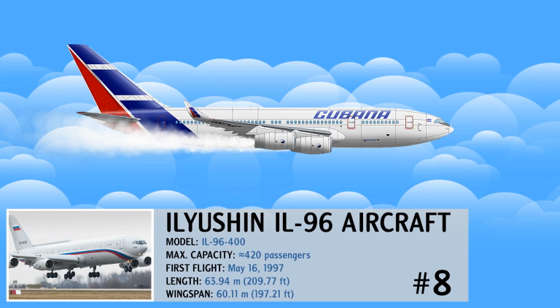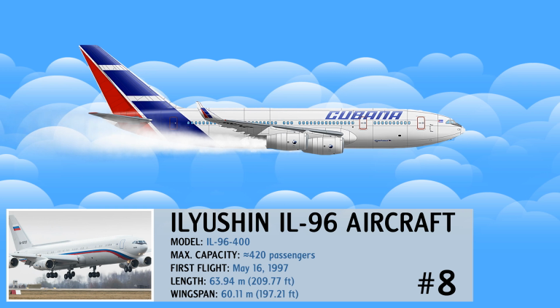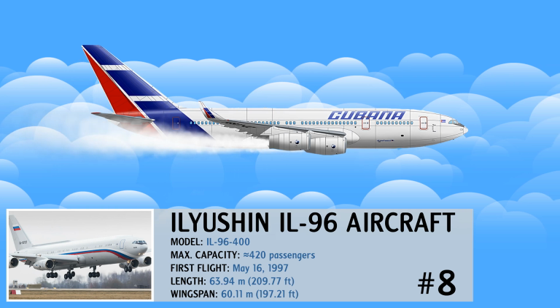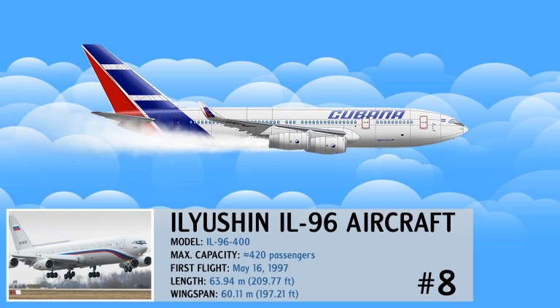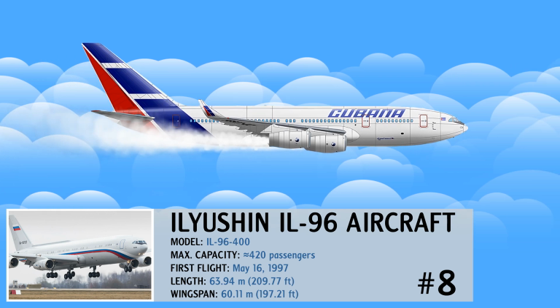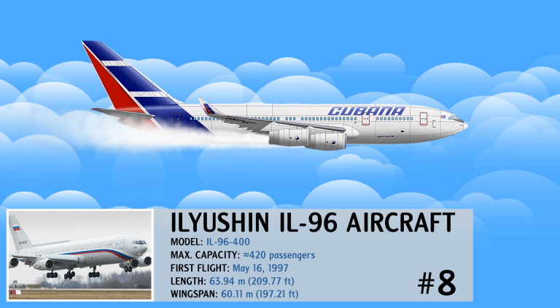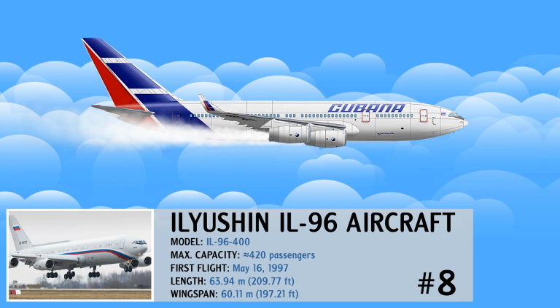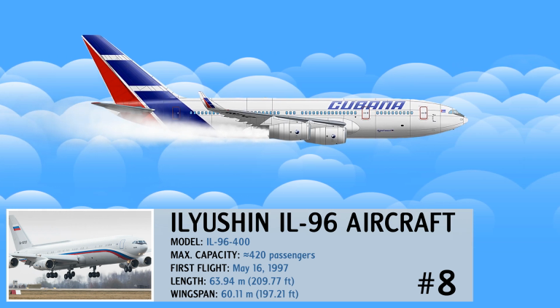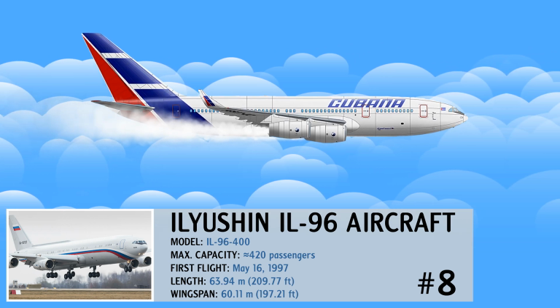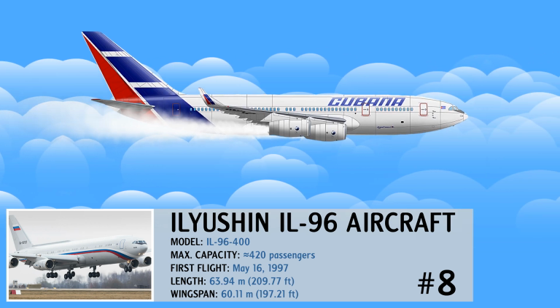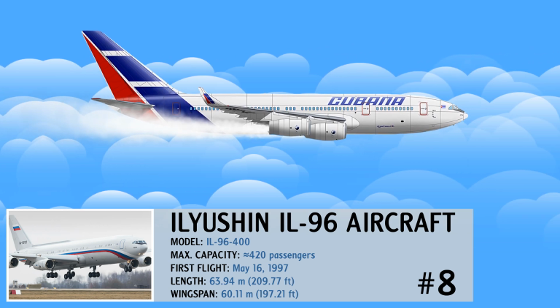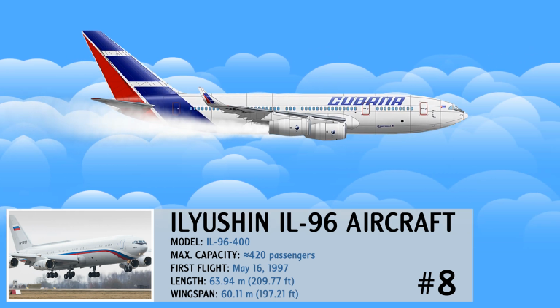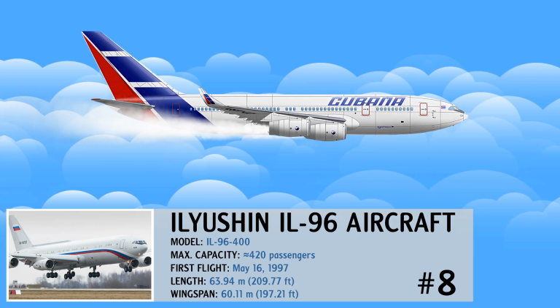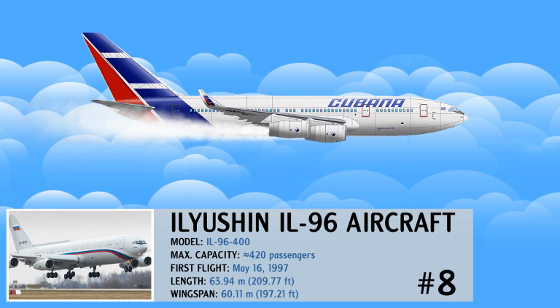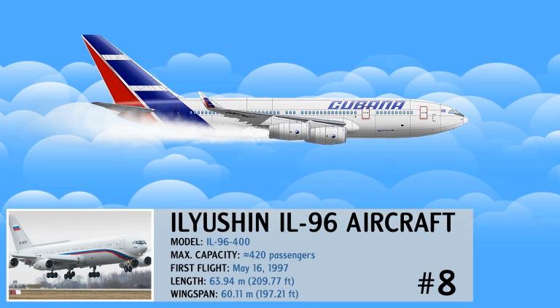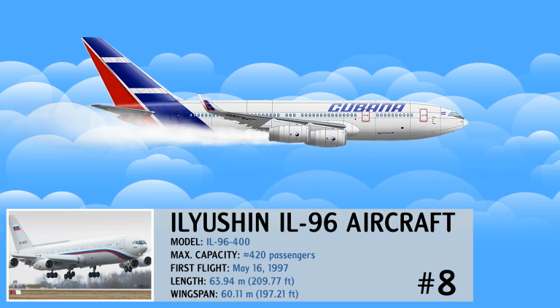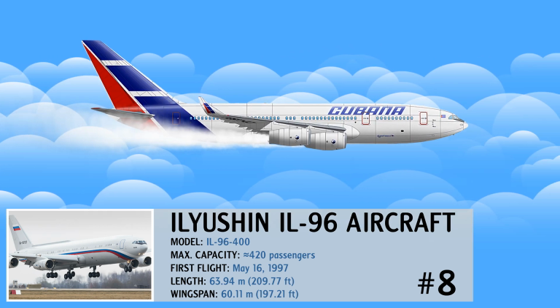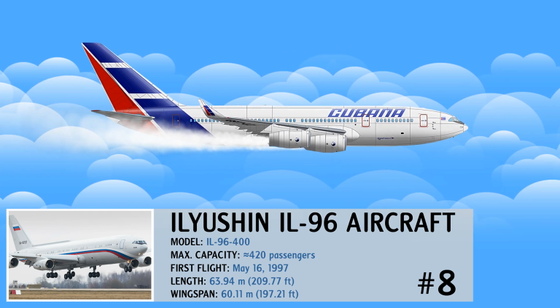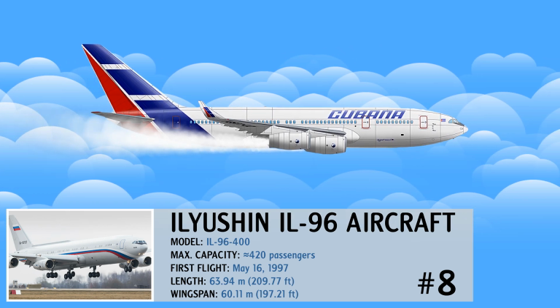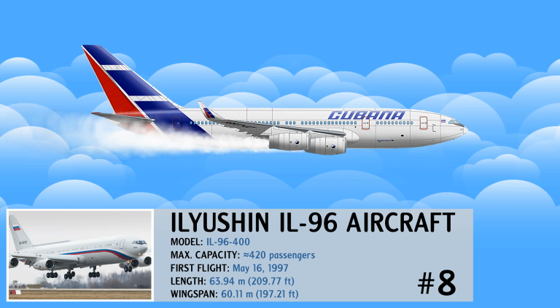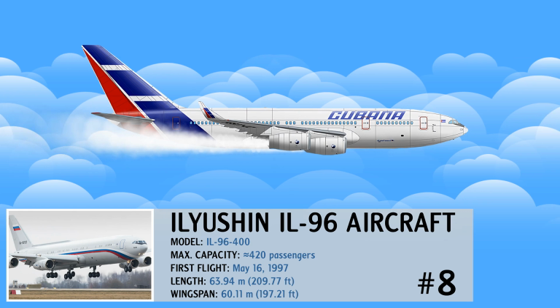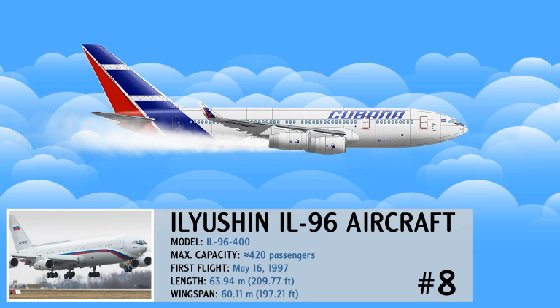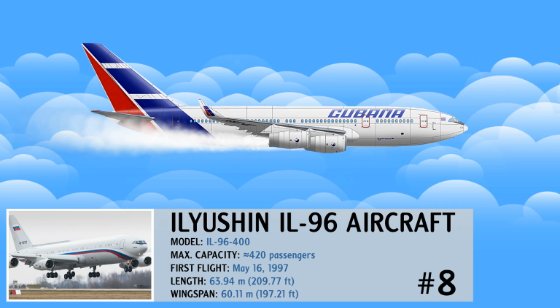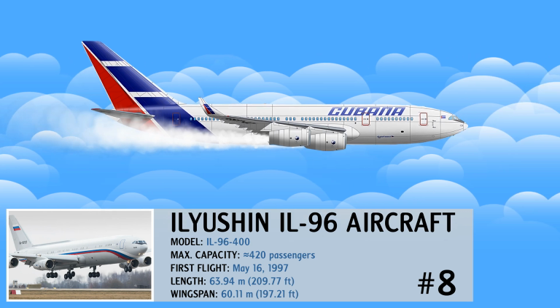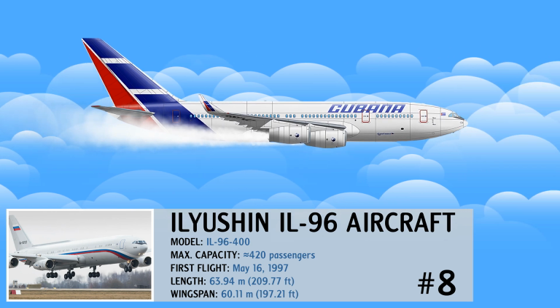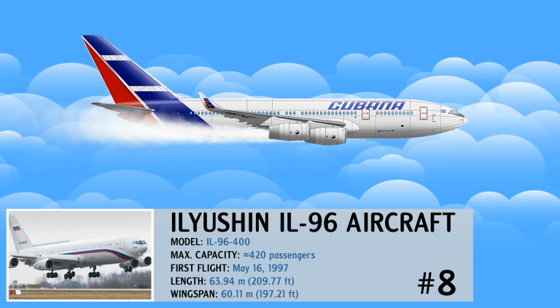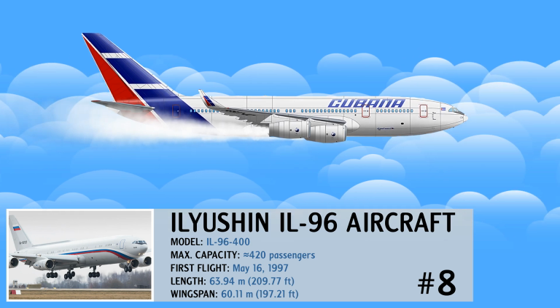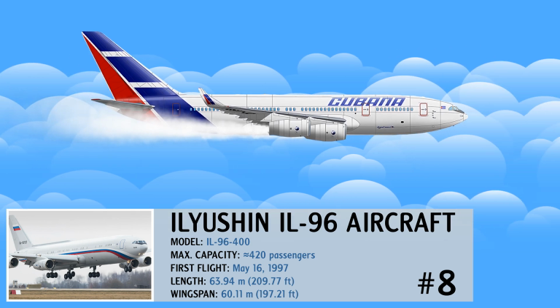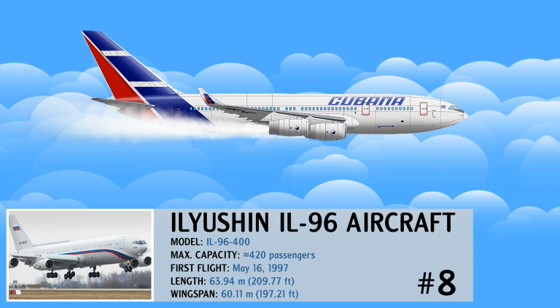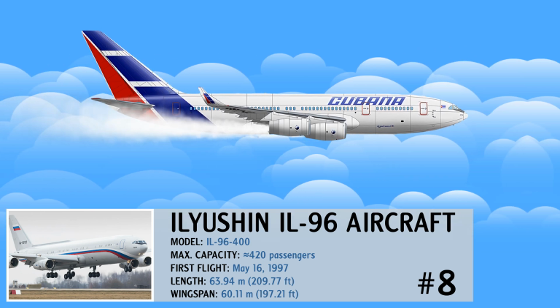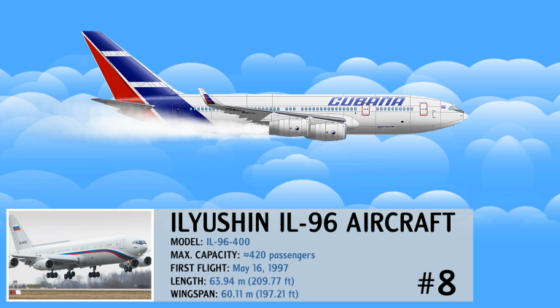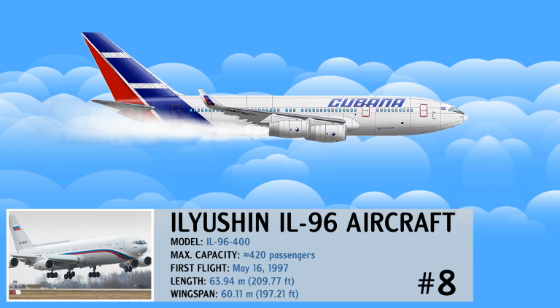The Ilyushin Il-96 is a Russian long-haul wide-body aircraft powered by four engines, designed by Russian aircraft designer Sergei Ilyushin.